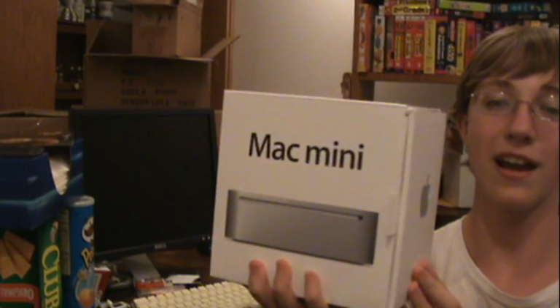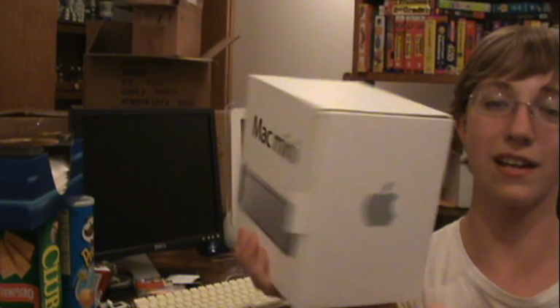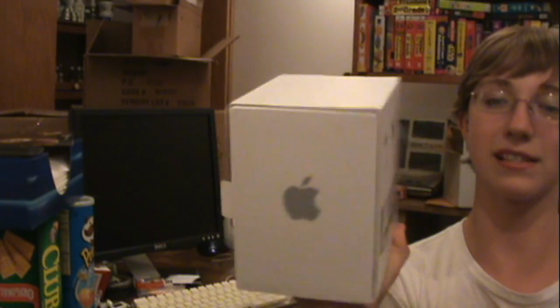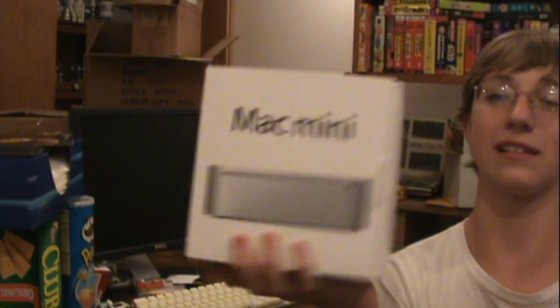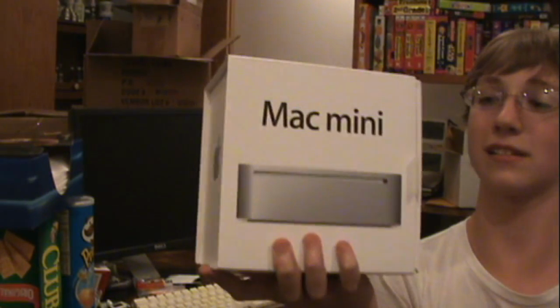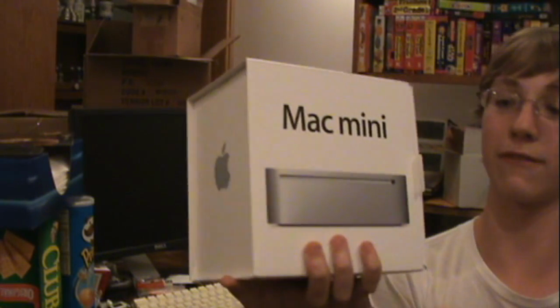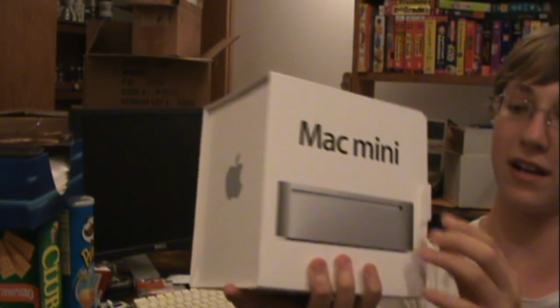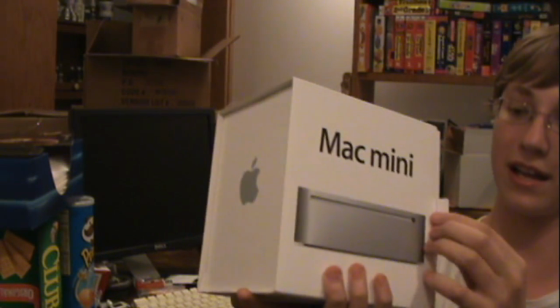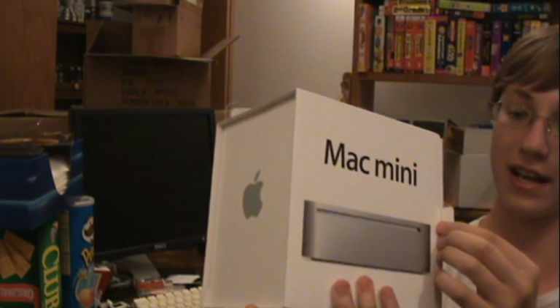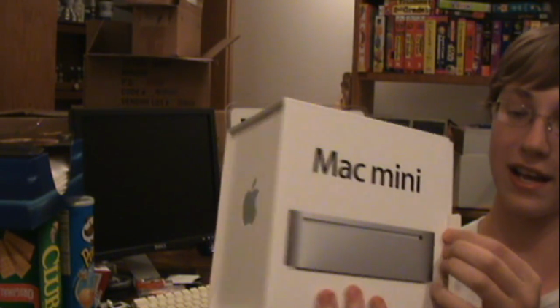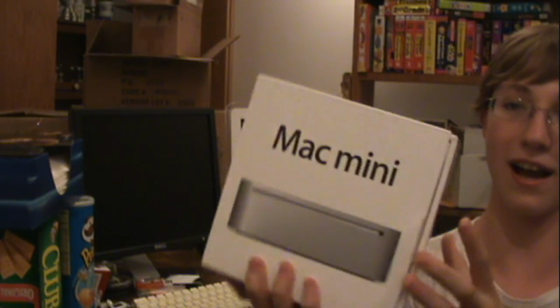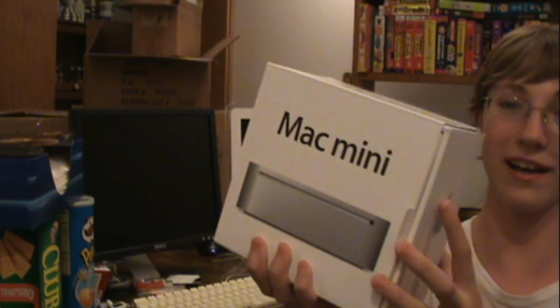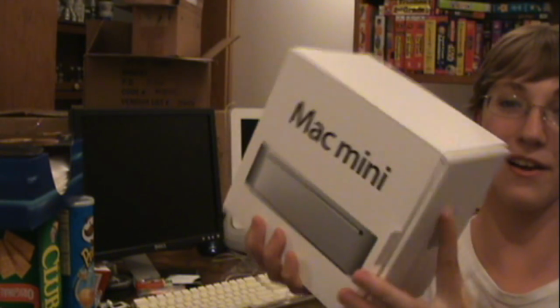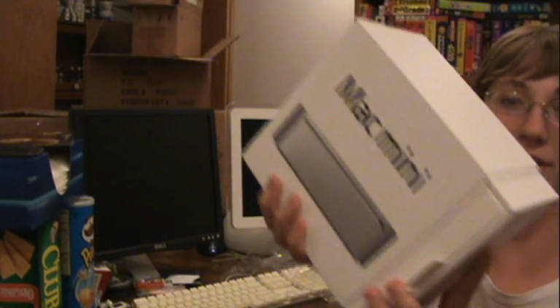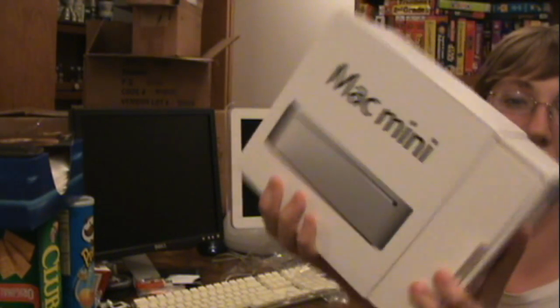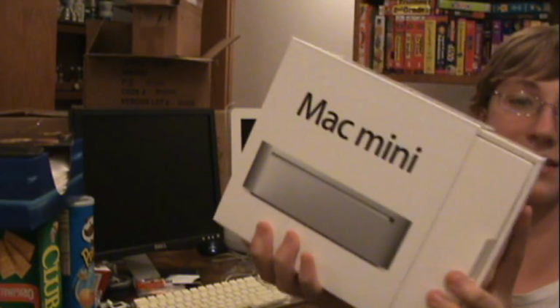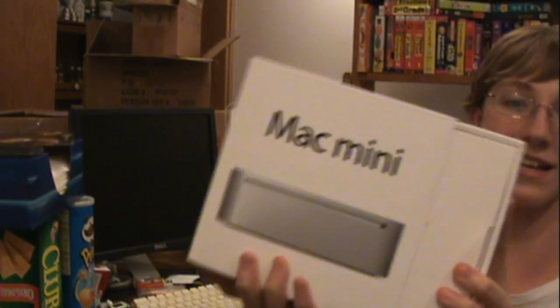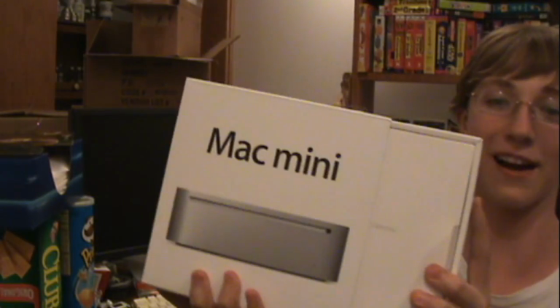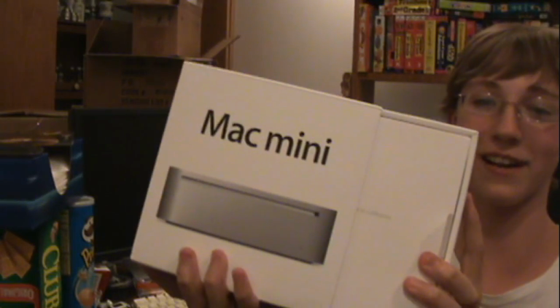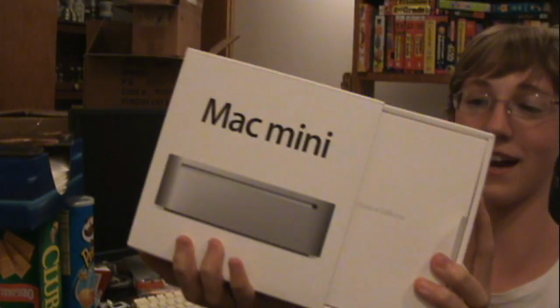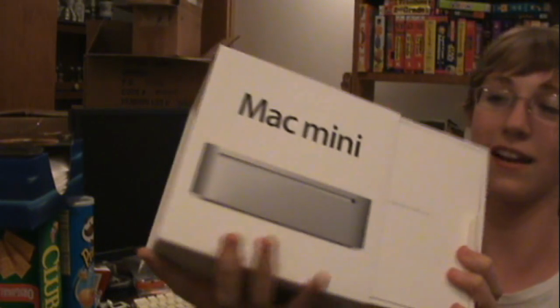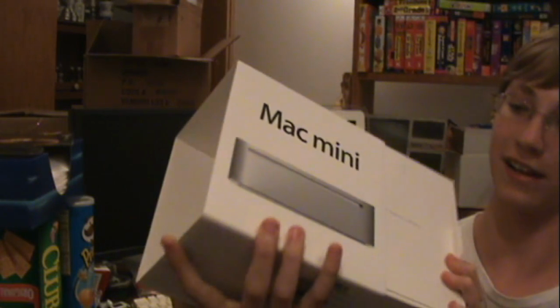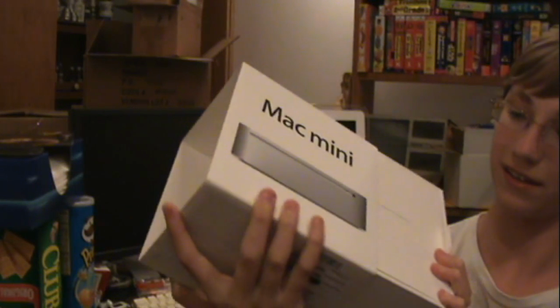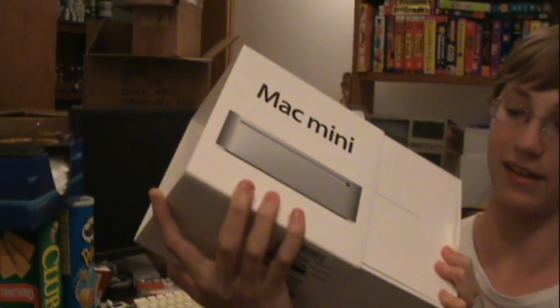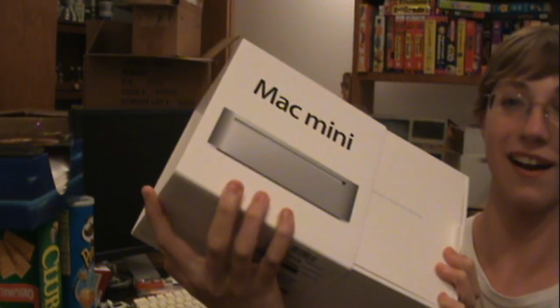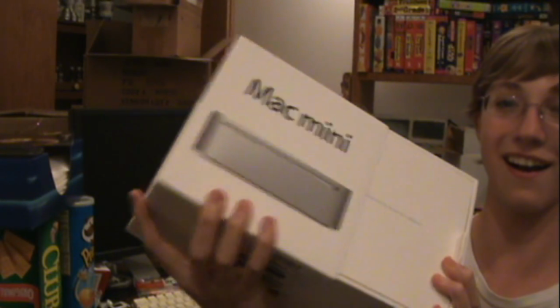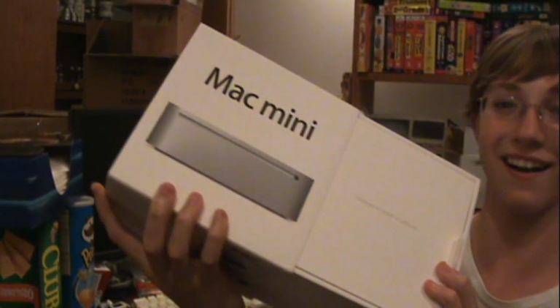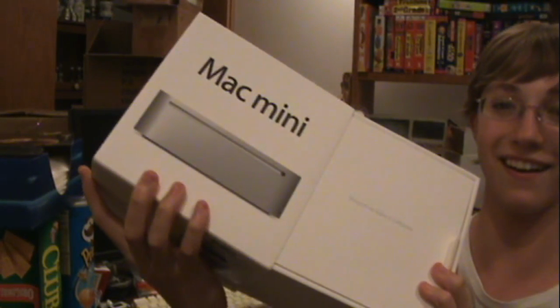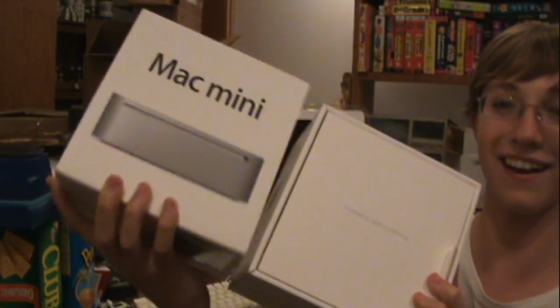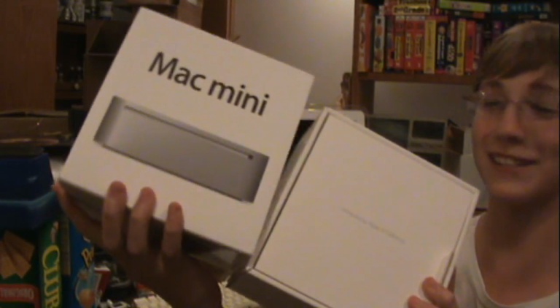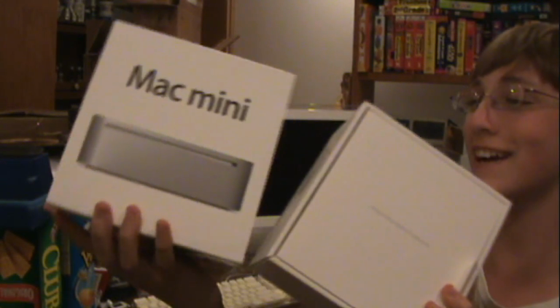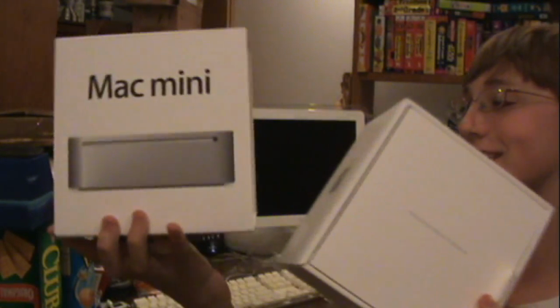It's like 3:30 in the morning my time. Here it is — here's the front. I didn't know that it slides out like that. I thought it opened — that's what I thought too.